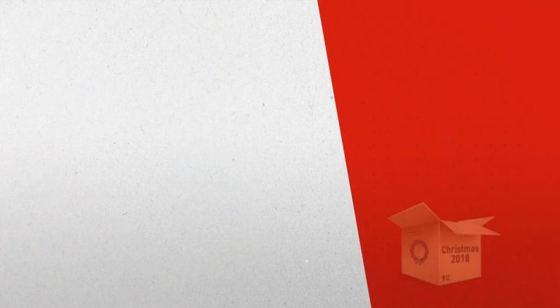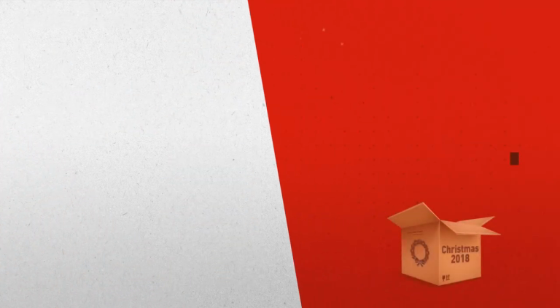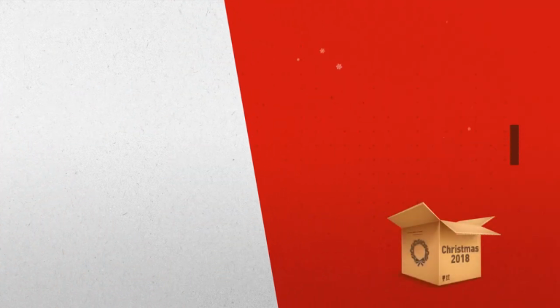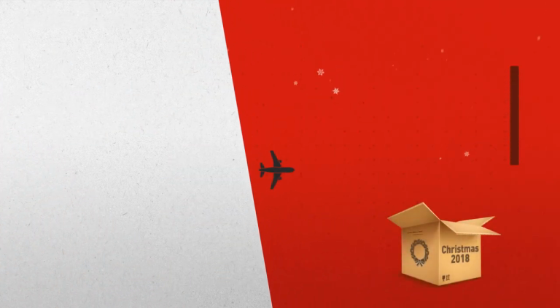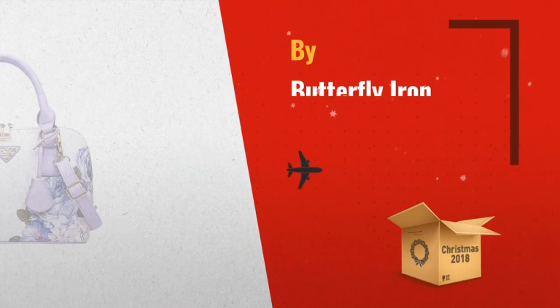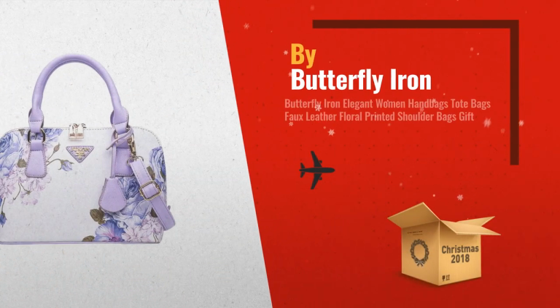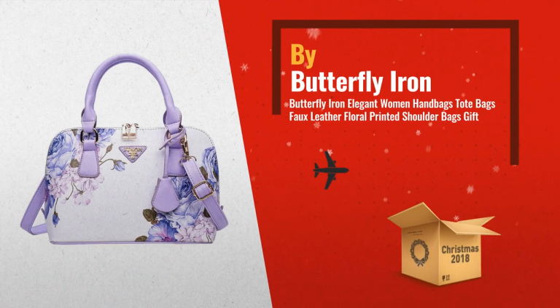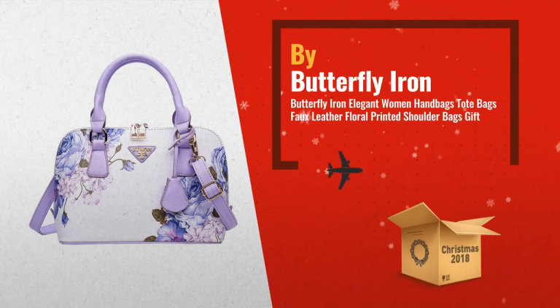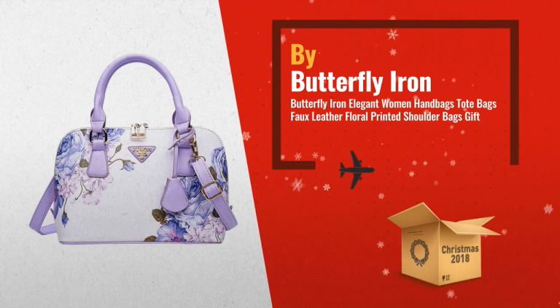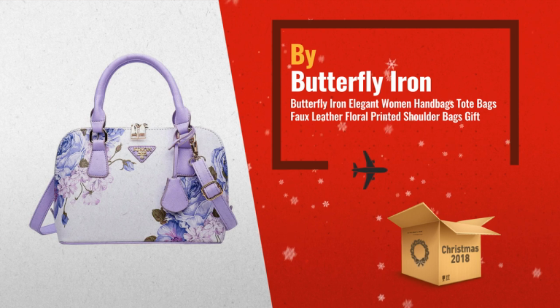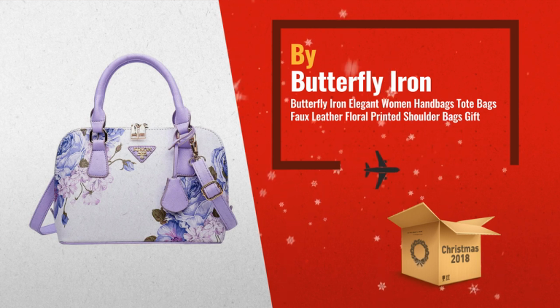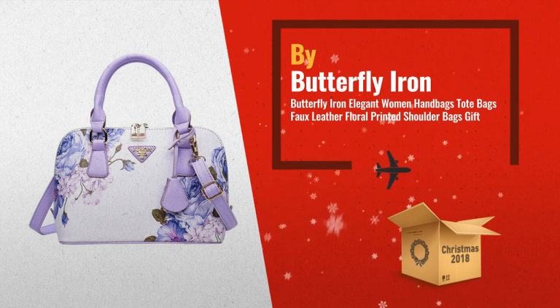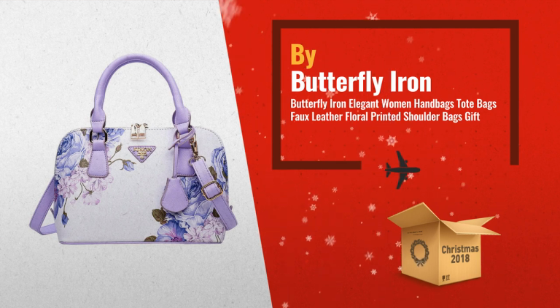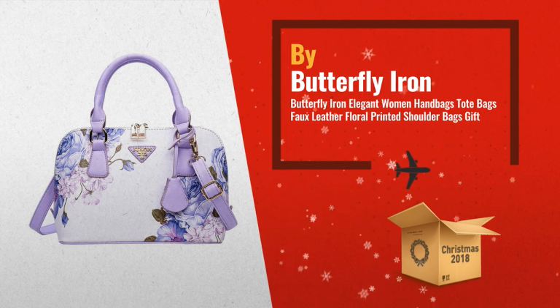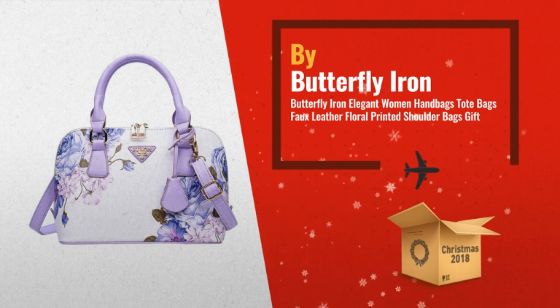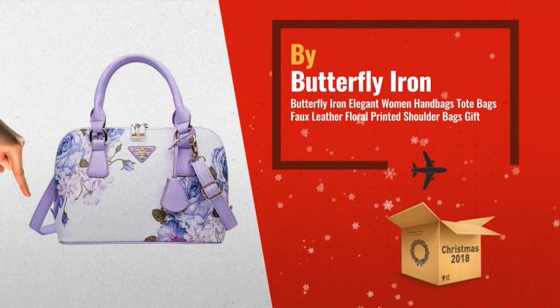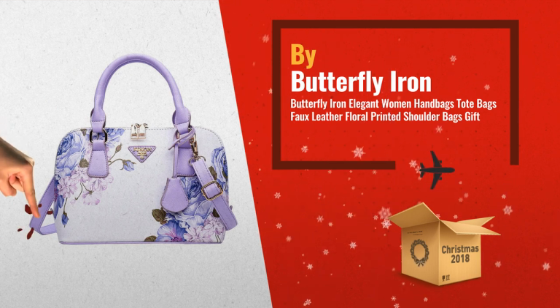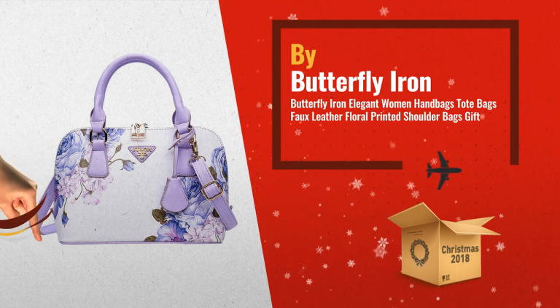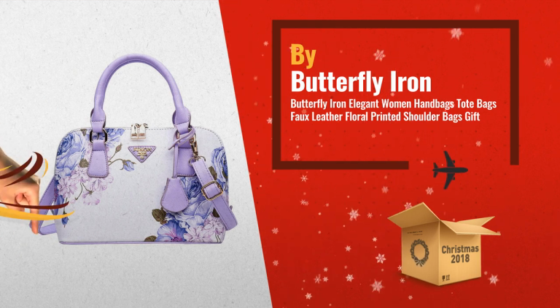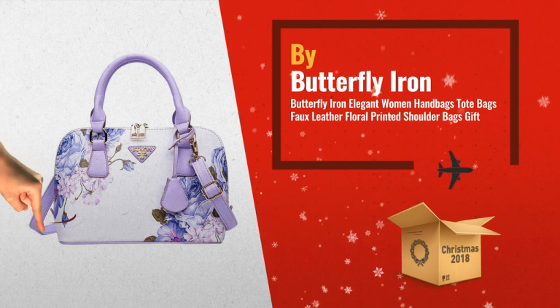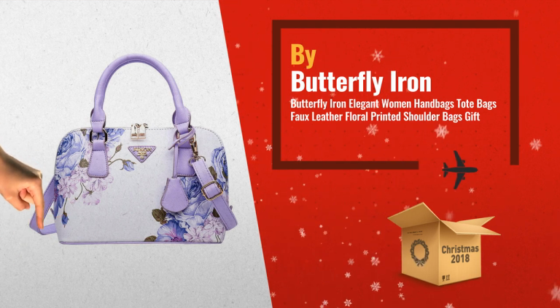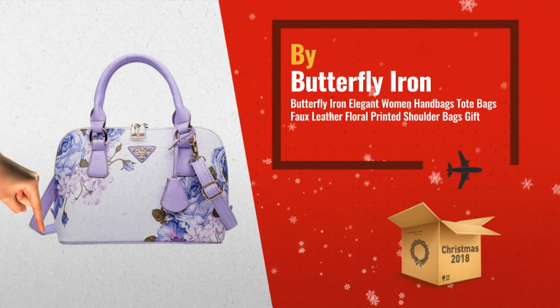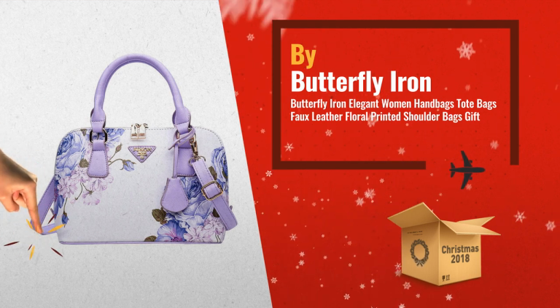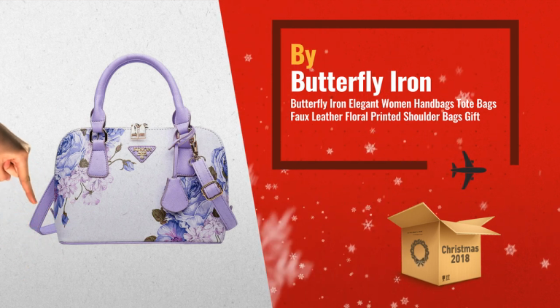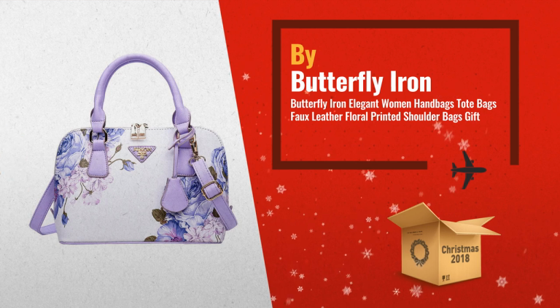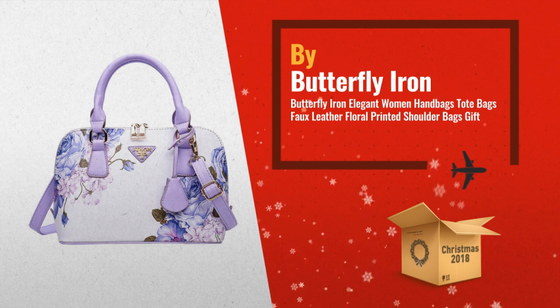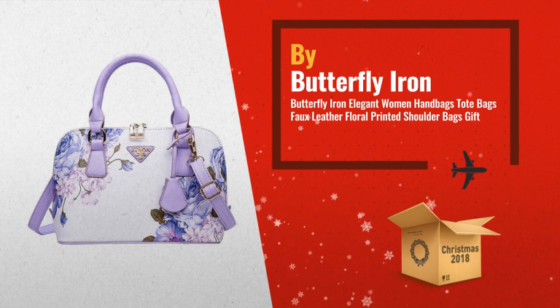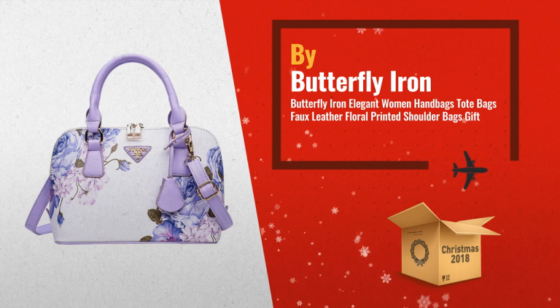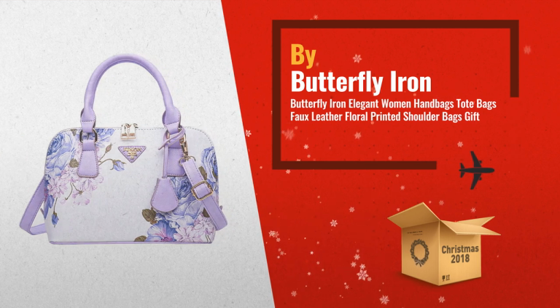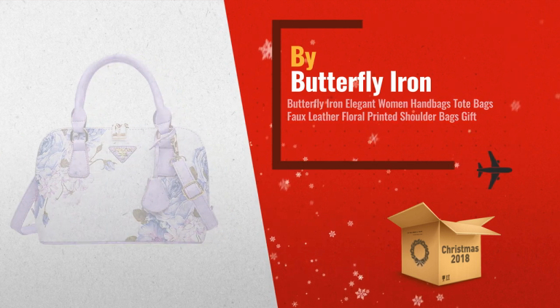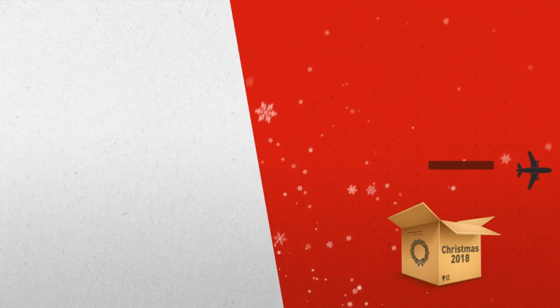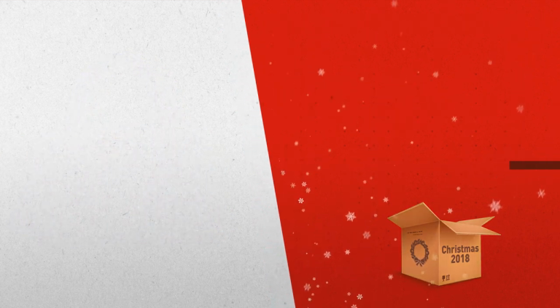Number 3: Buy Butterfly Iron. Another great choice in our gift idea list for 2018. Tap the link below for more details and gift ideas.